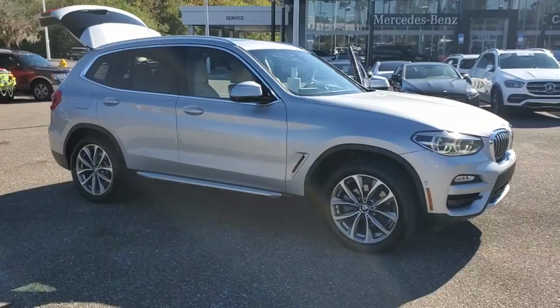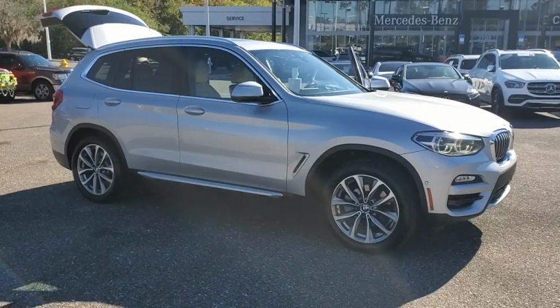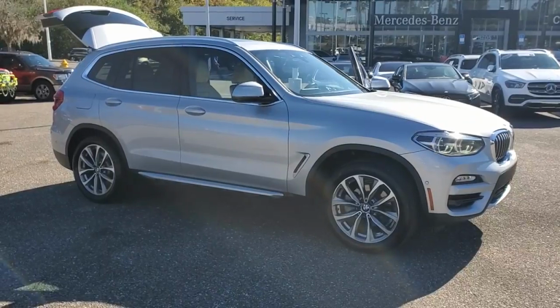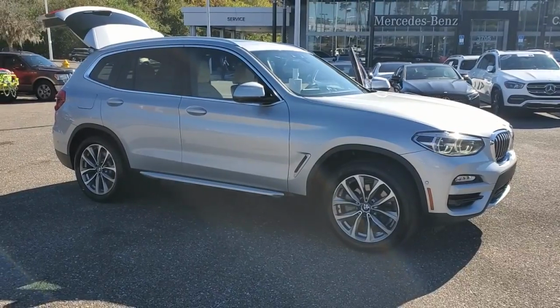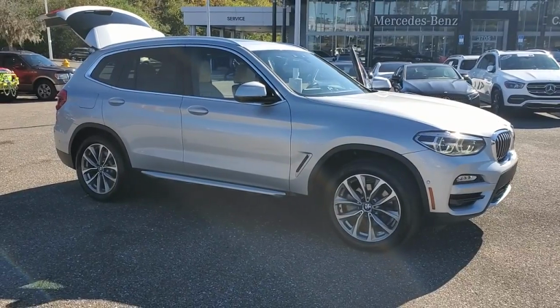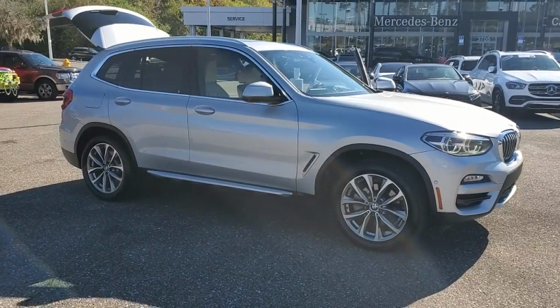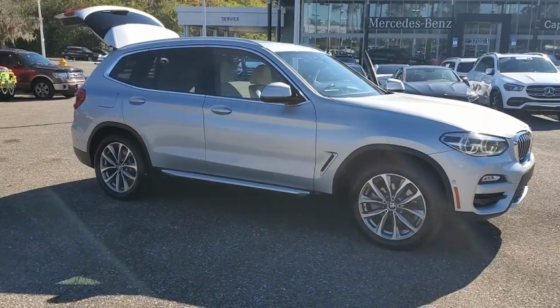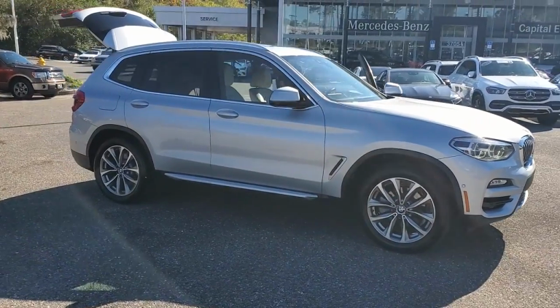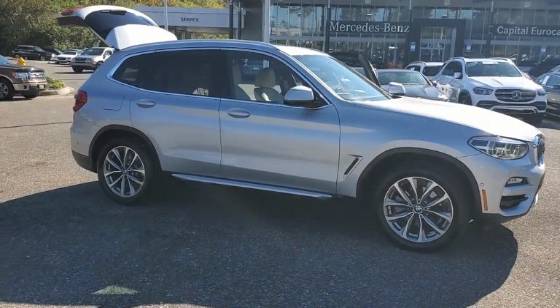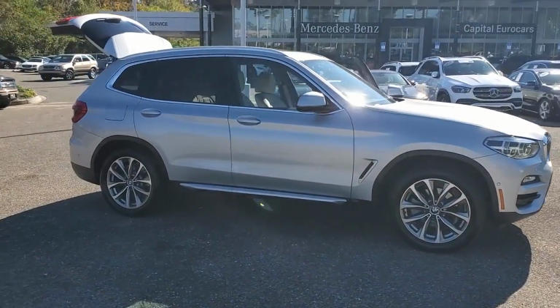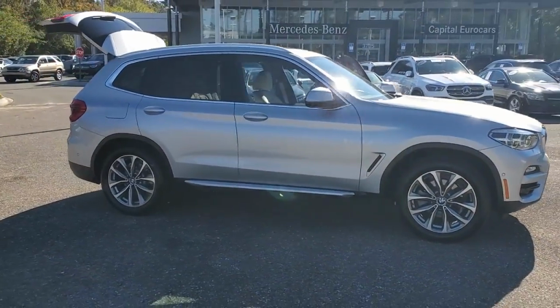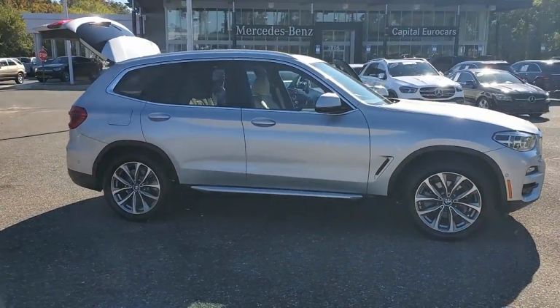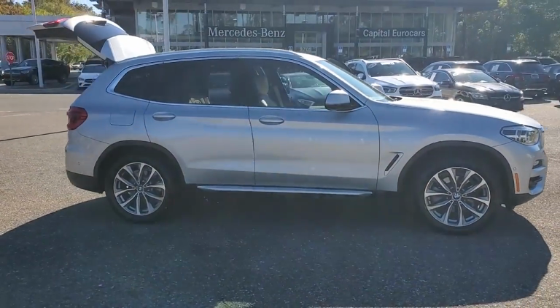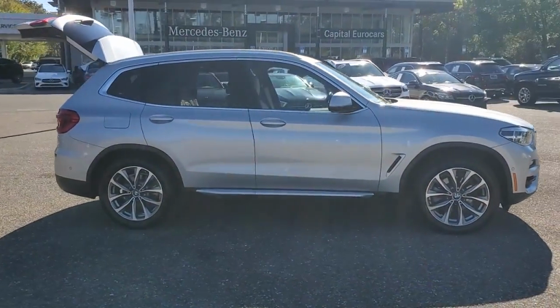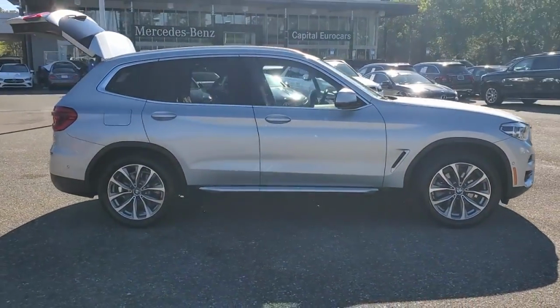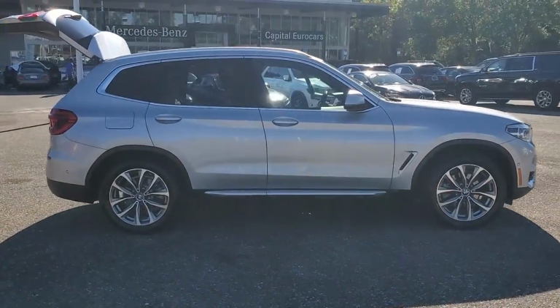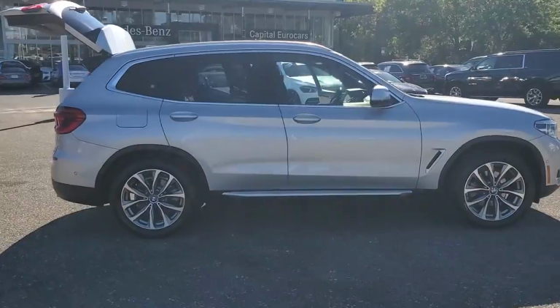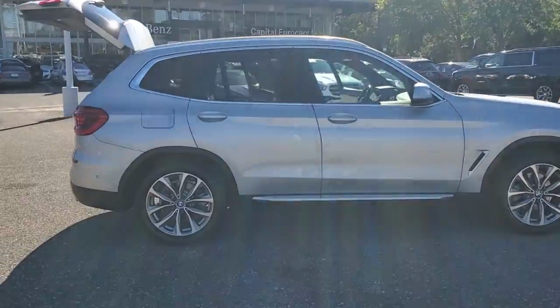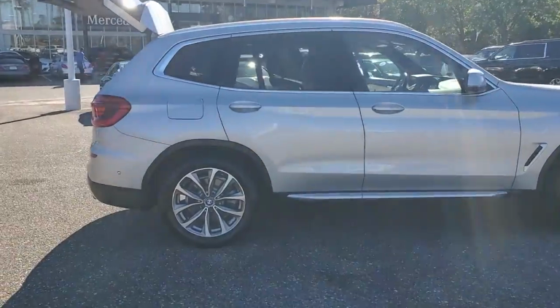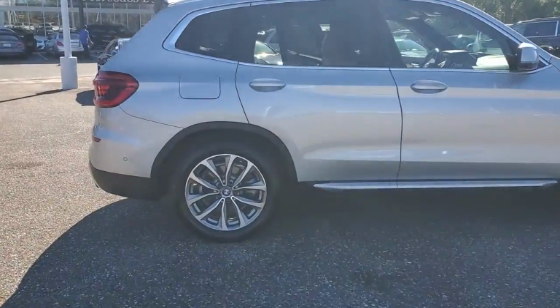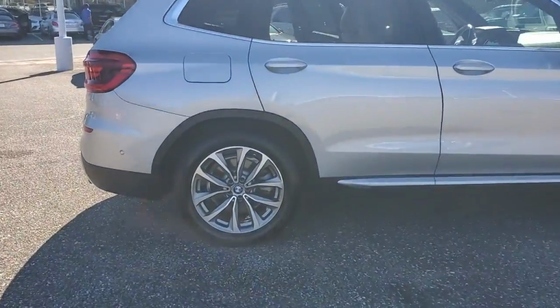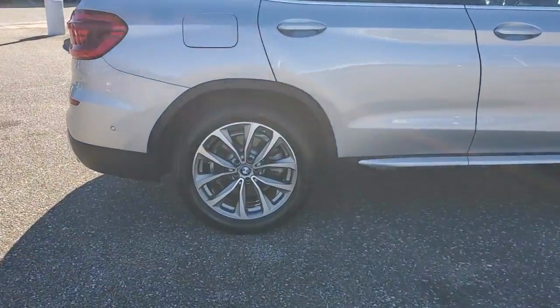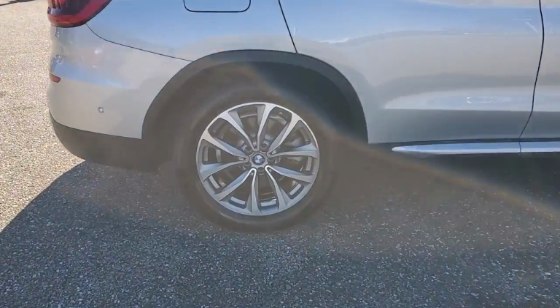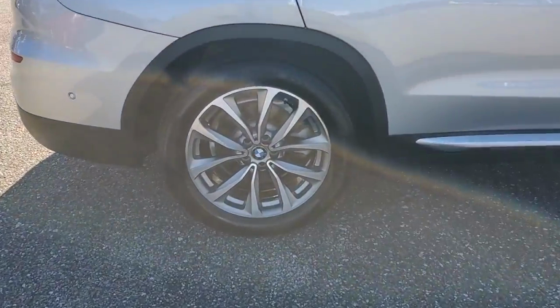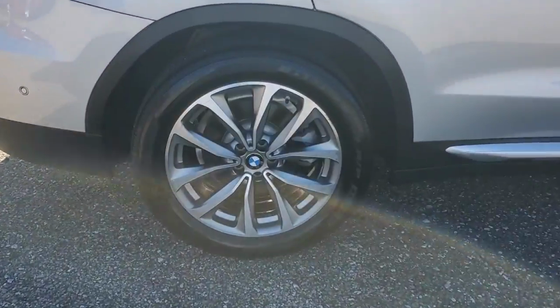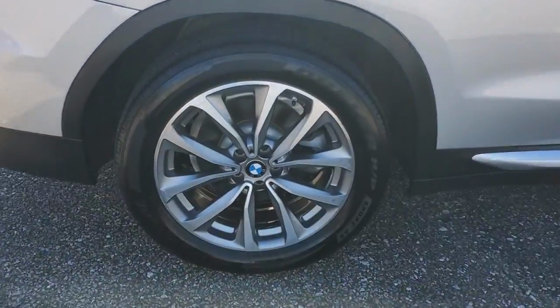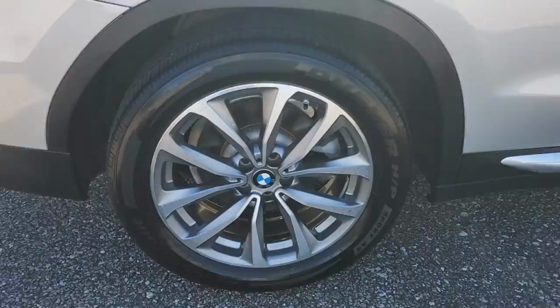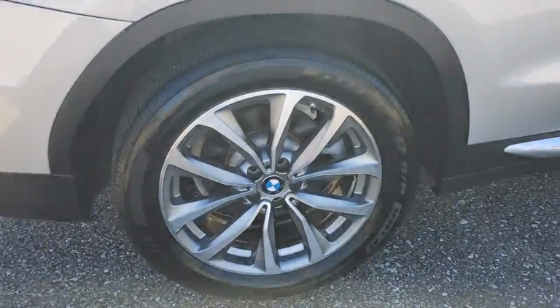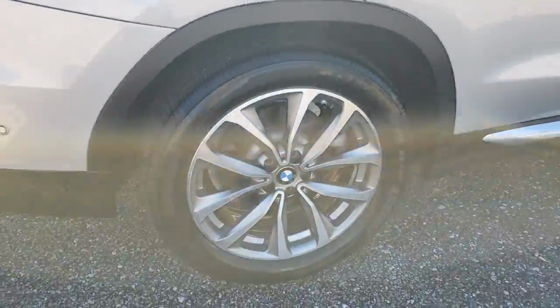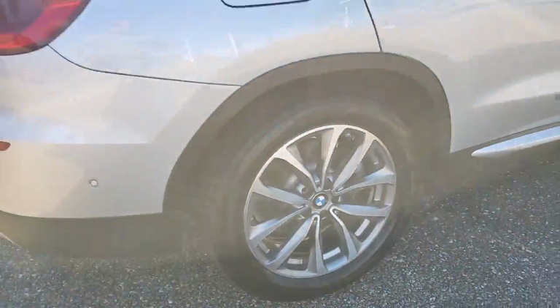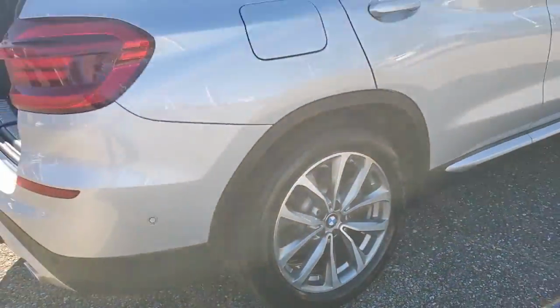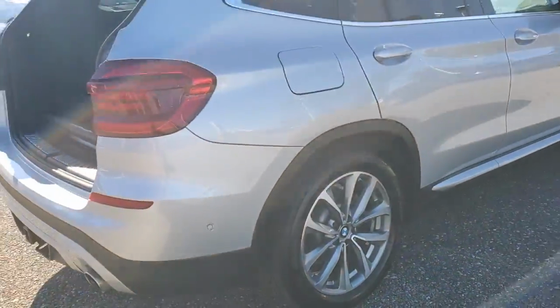Picture yourself in the 2019 BMW X3. With less than 70,000 miles on the odometer, this vehicle provides excellent value.